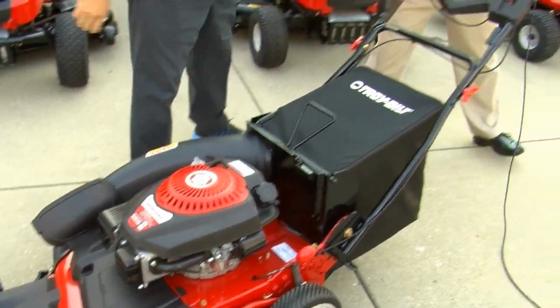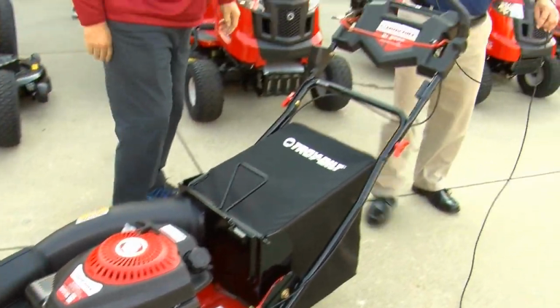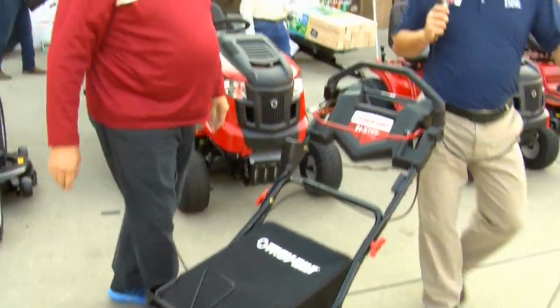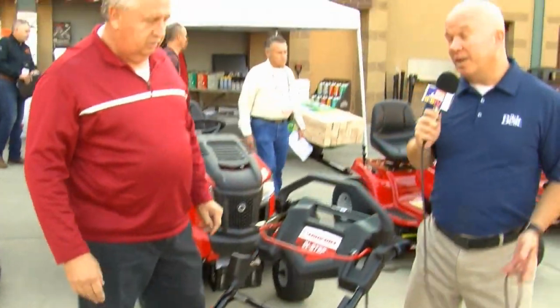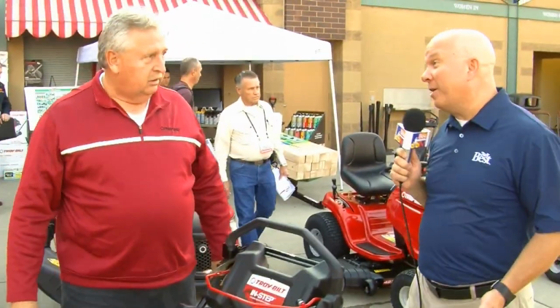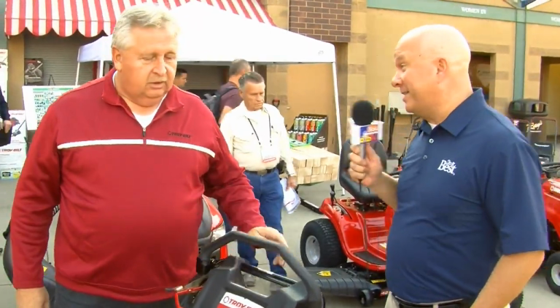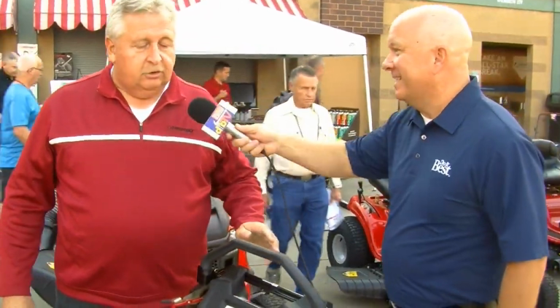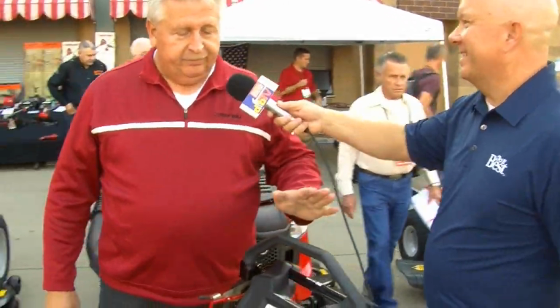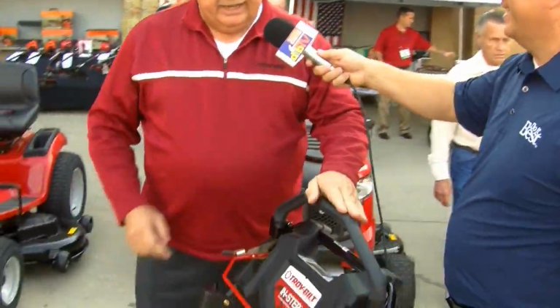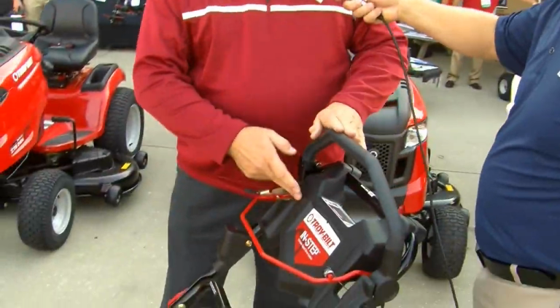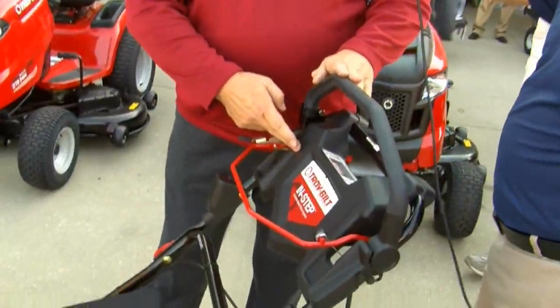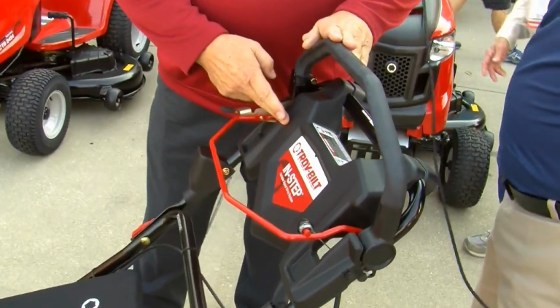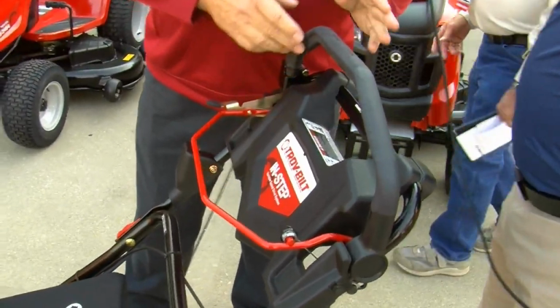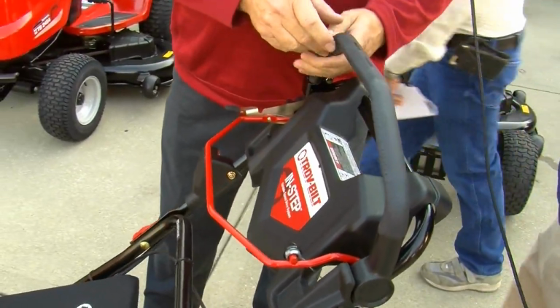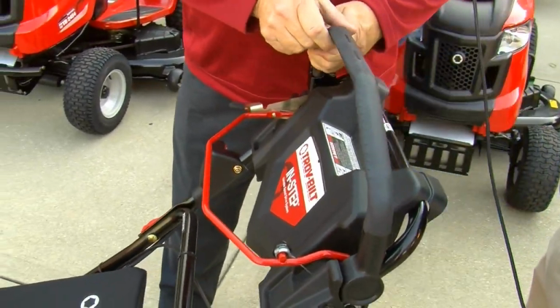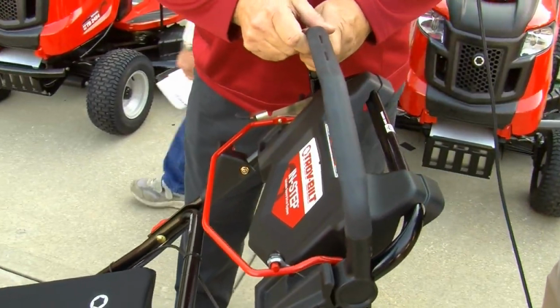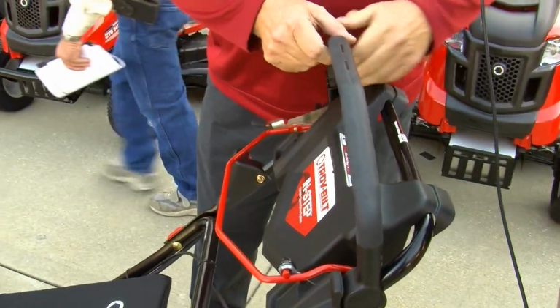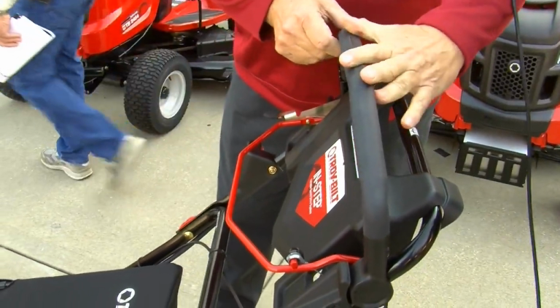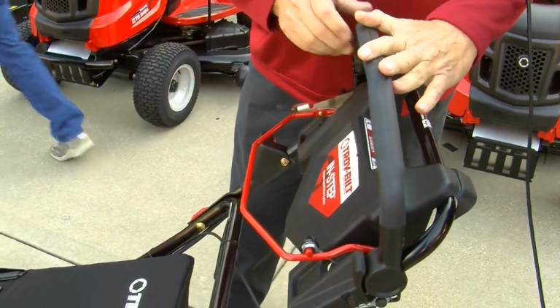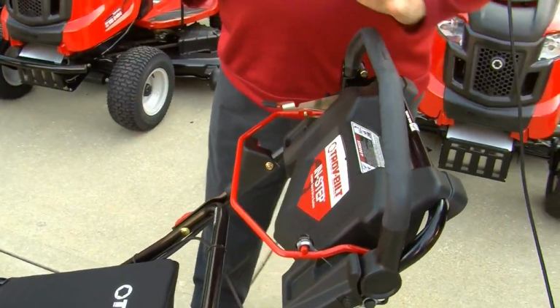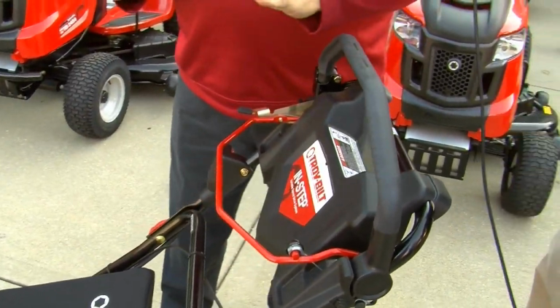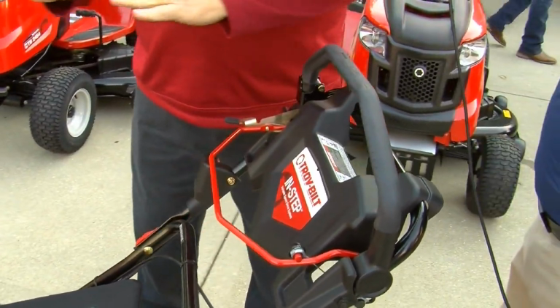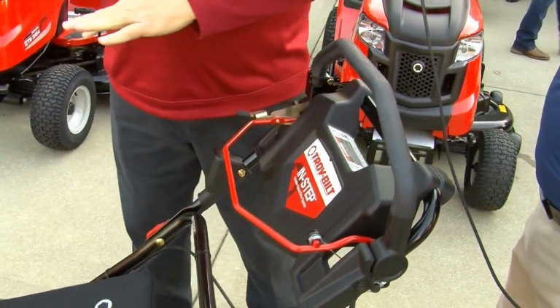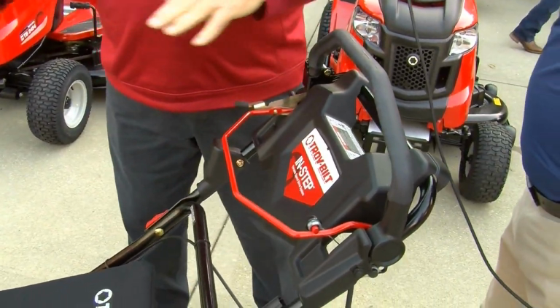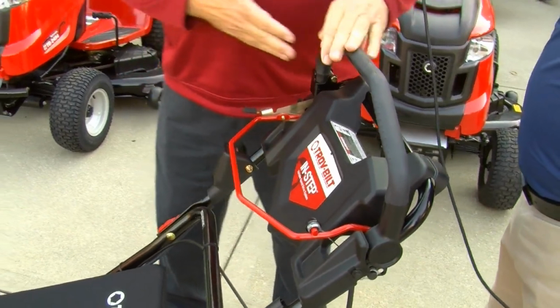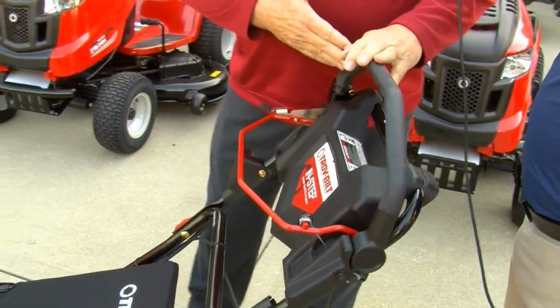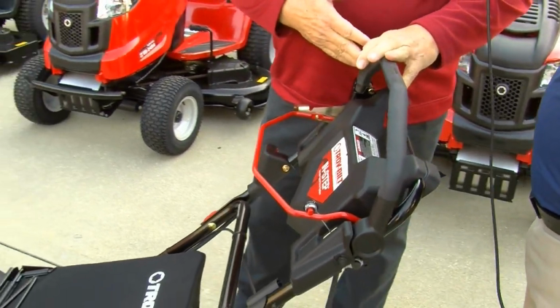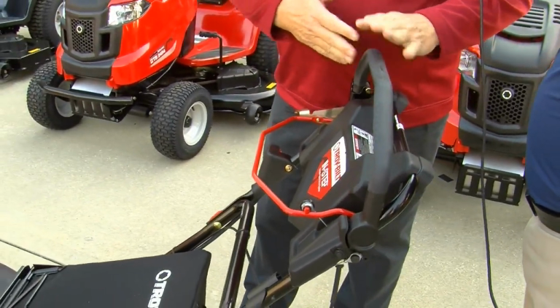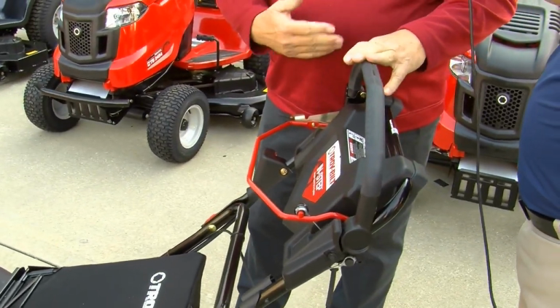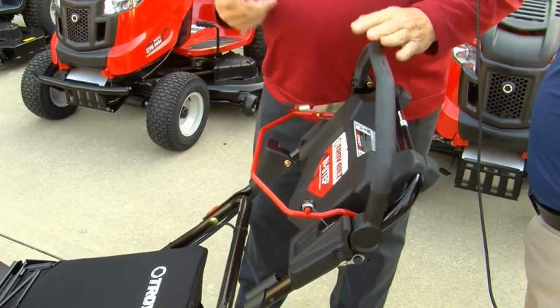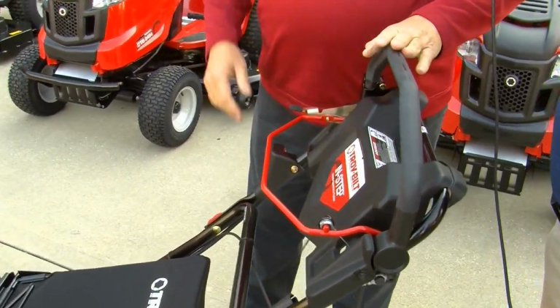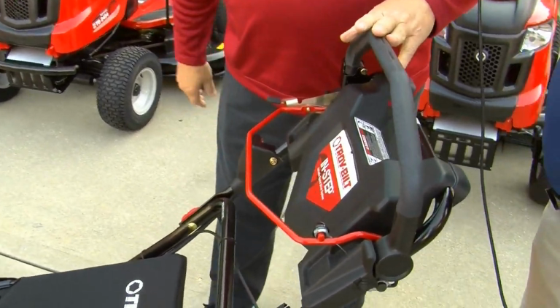And then how about on this end — self-propelled, I'm guessing? Correct. In-step self-propelled. This allows you to lean into it — as you lean in, it'll go faster; pull back, it'll stop. It's very easy and very intuitive to mow with.